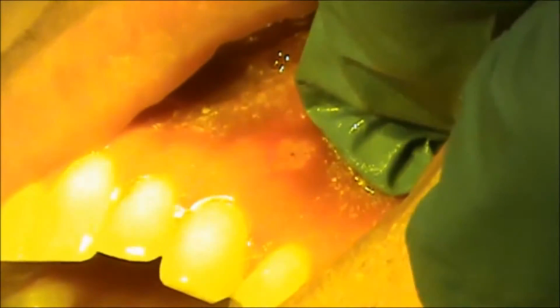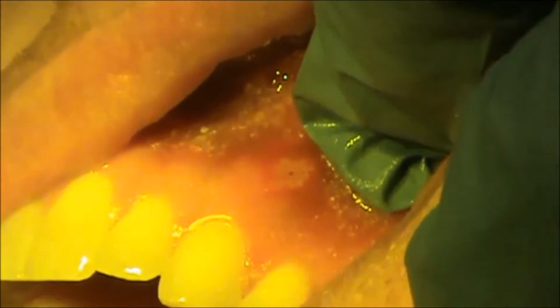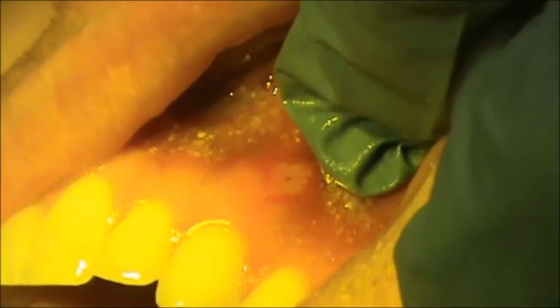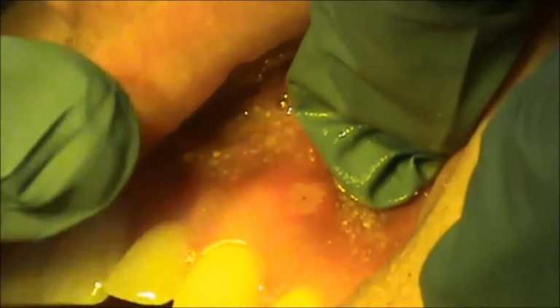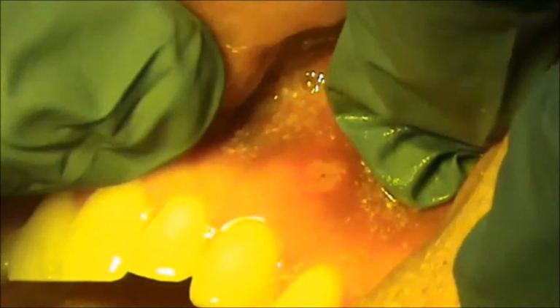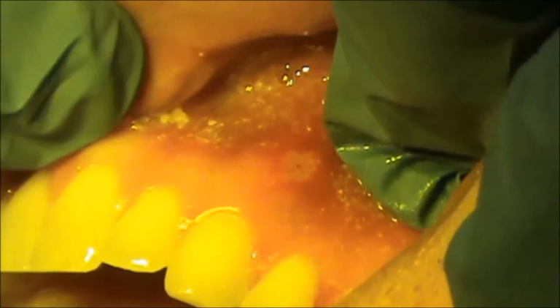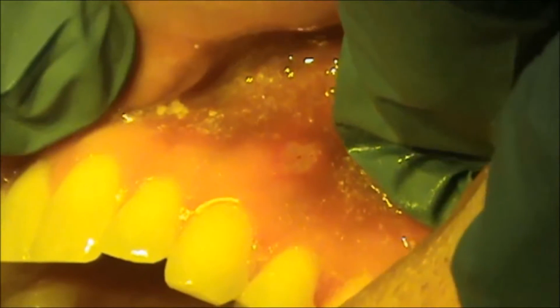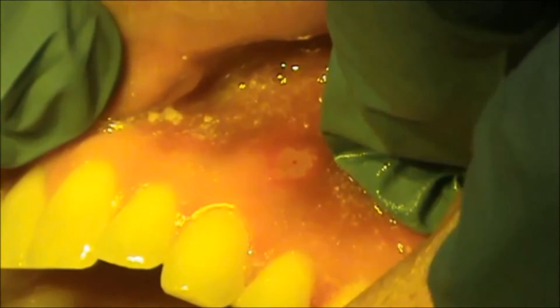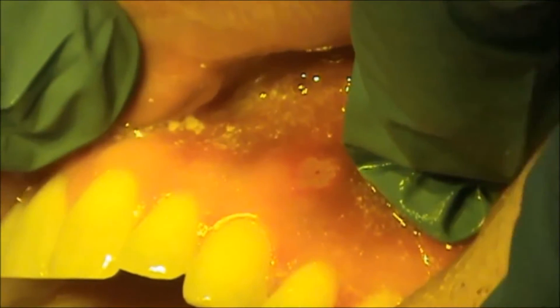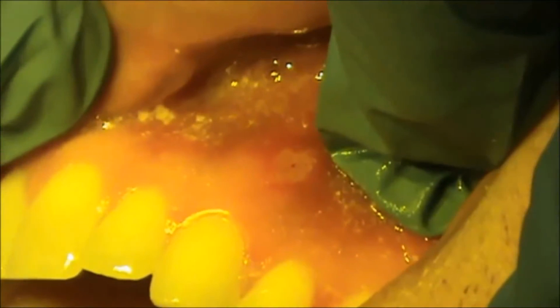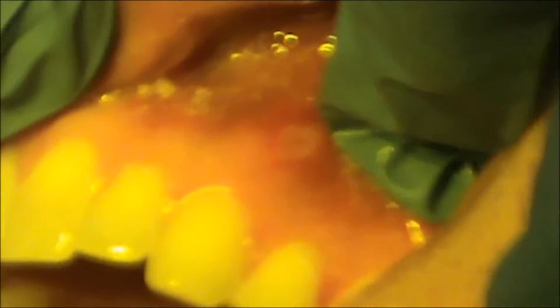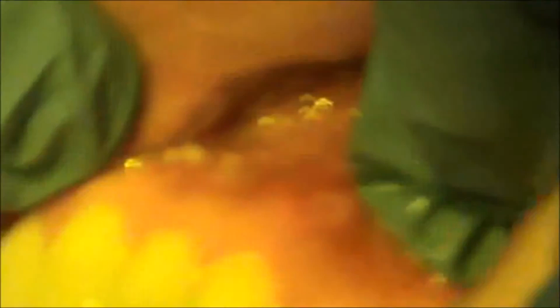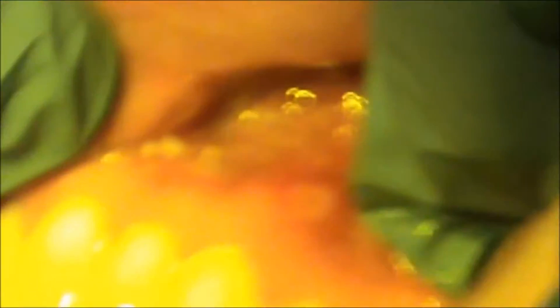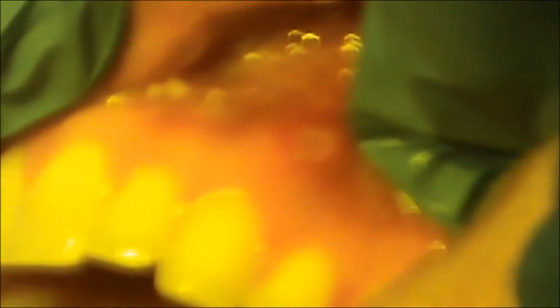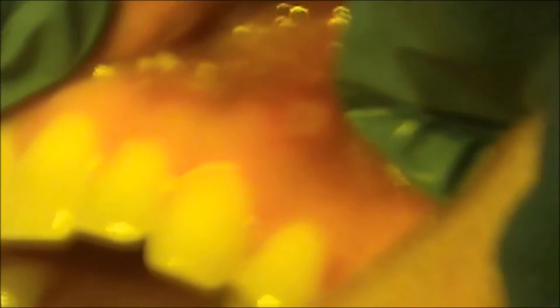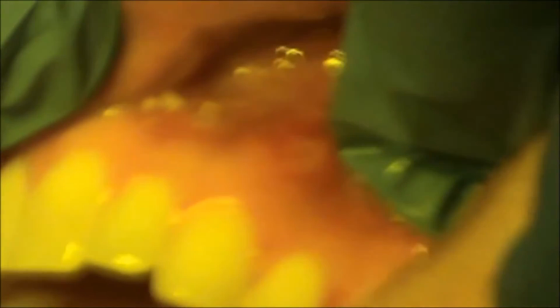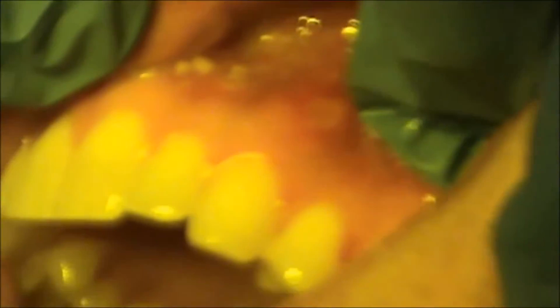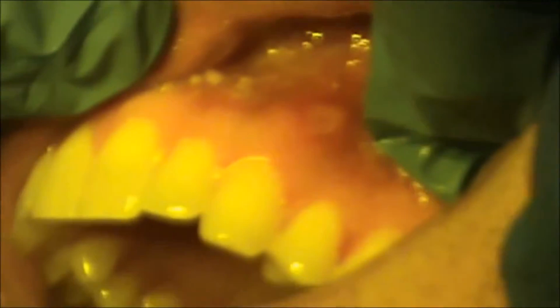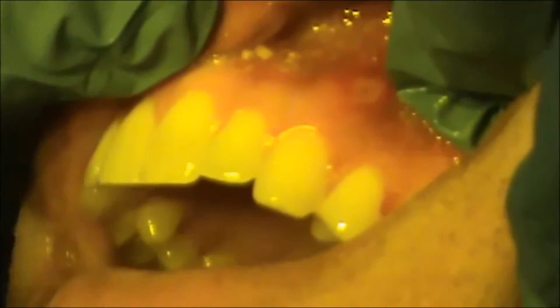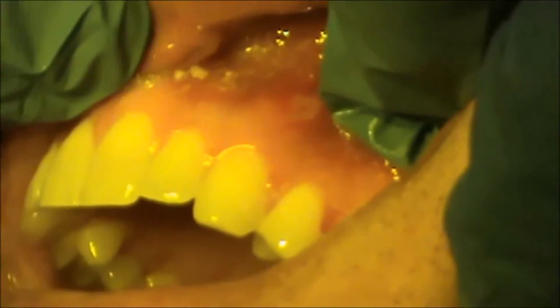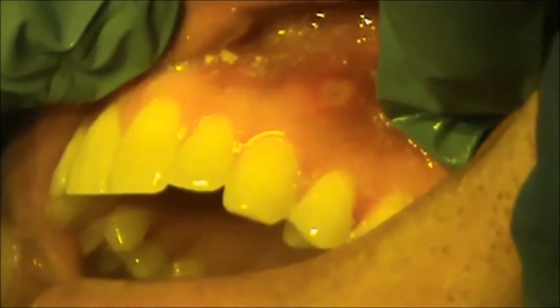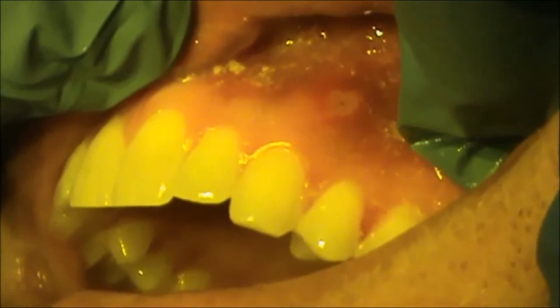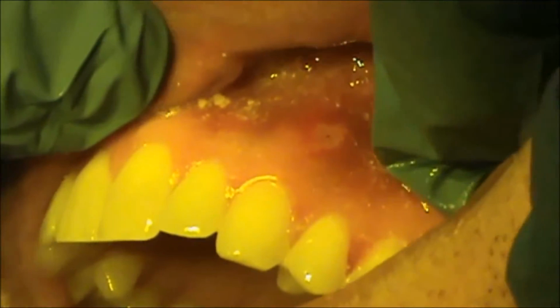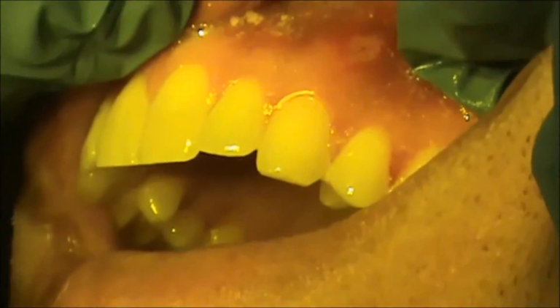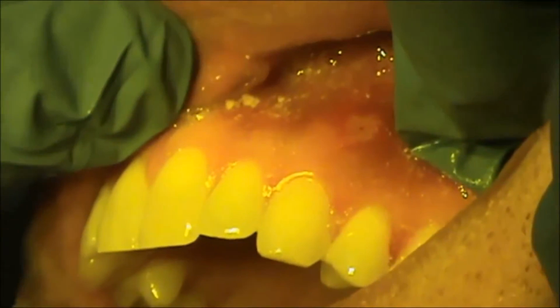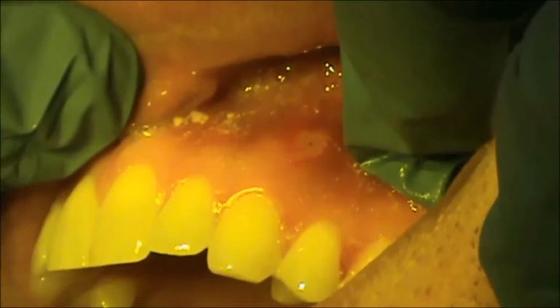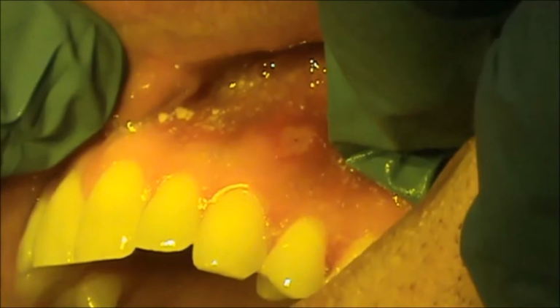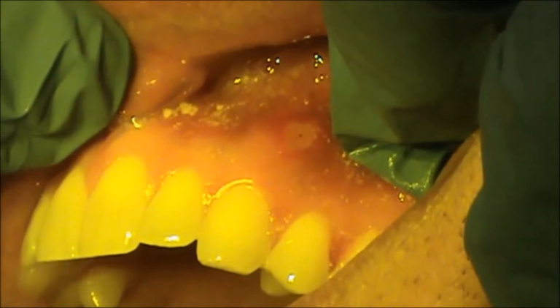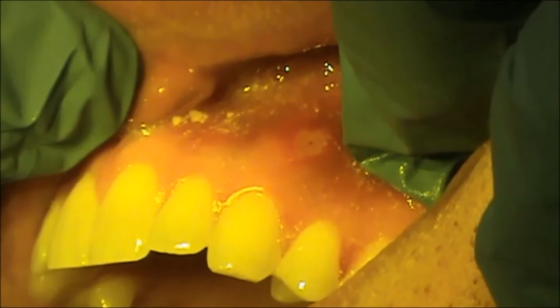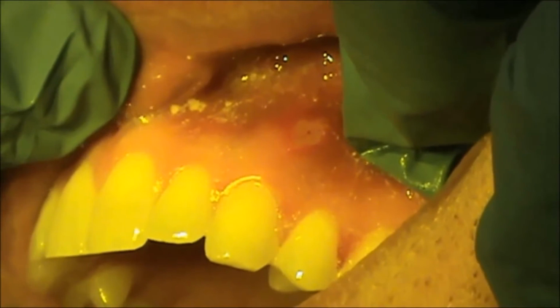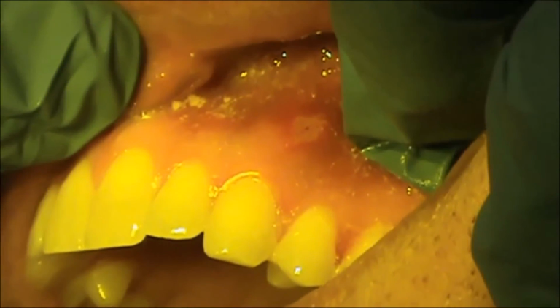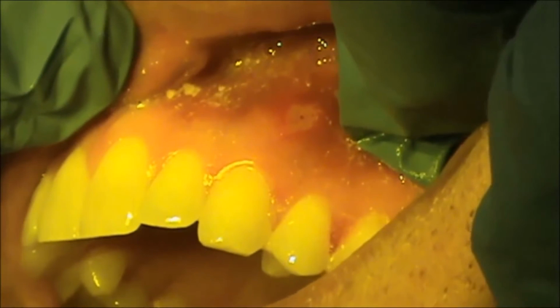You can see that you no longer have a weeping ulcer. You see that nice gray finish, and I believe that's successfully treated.